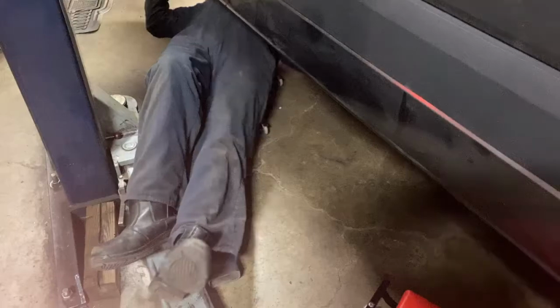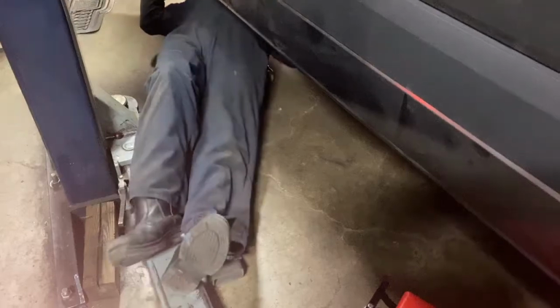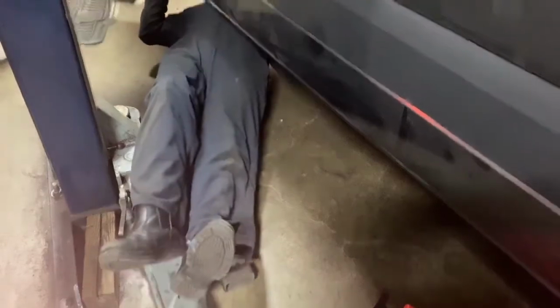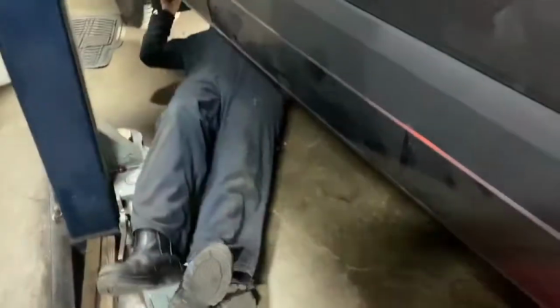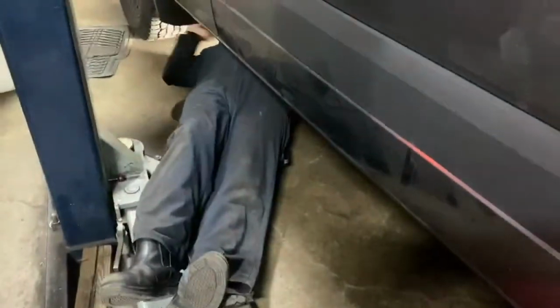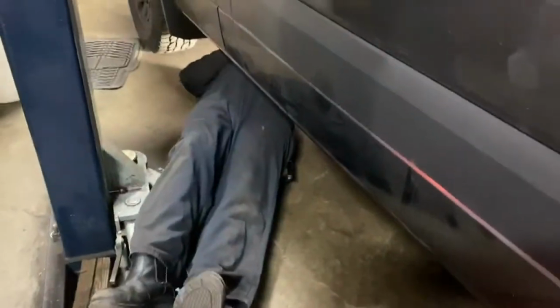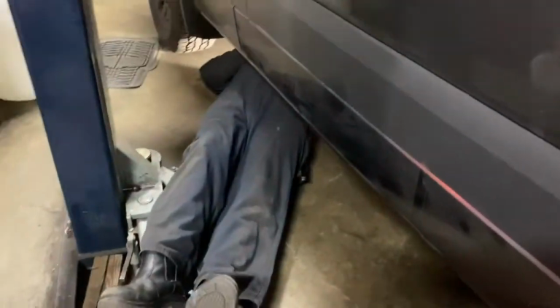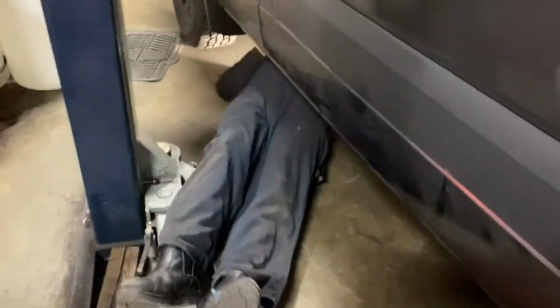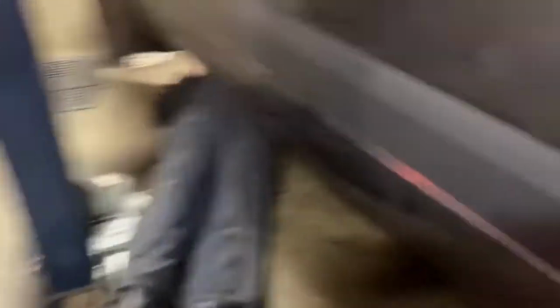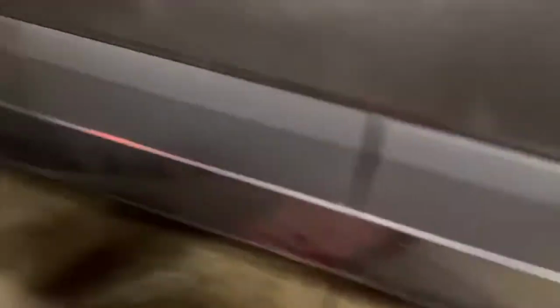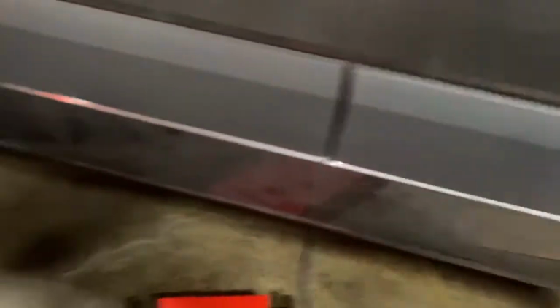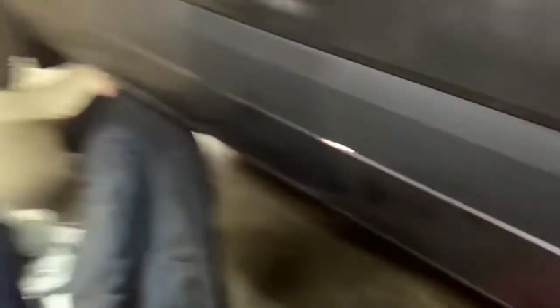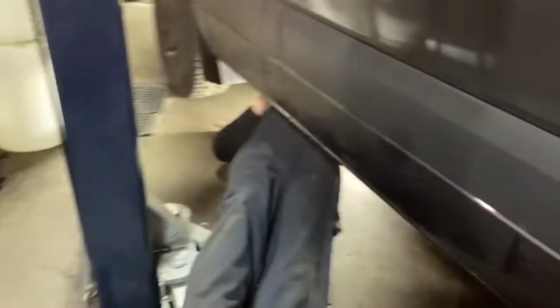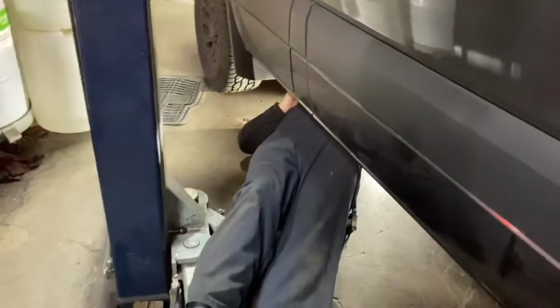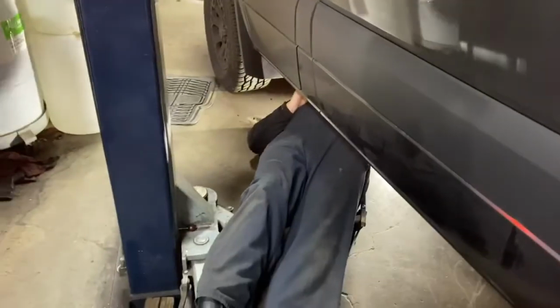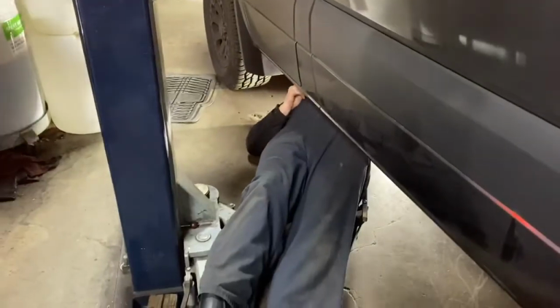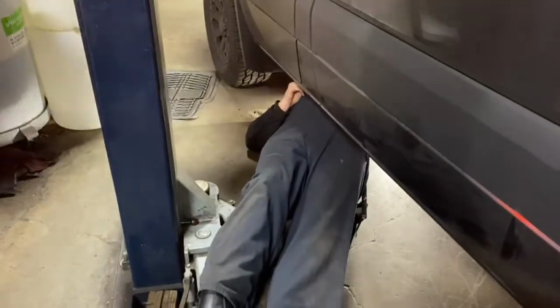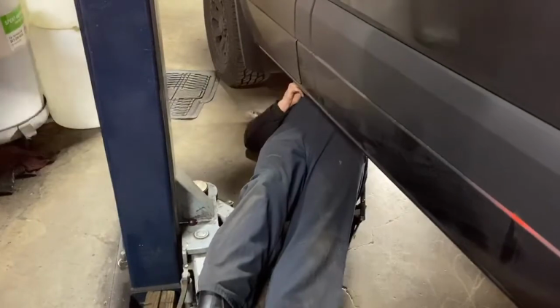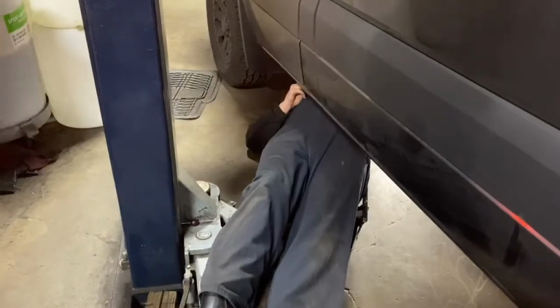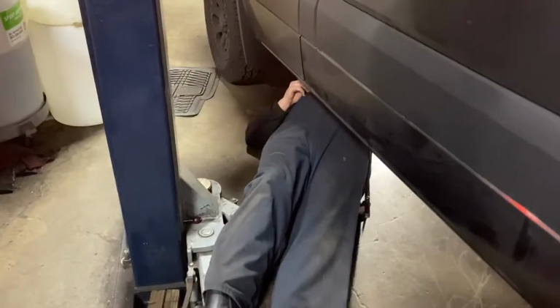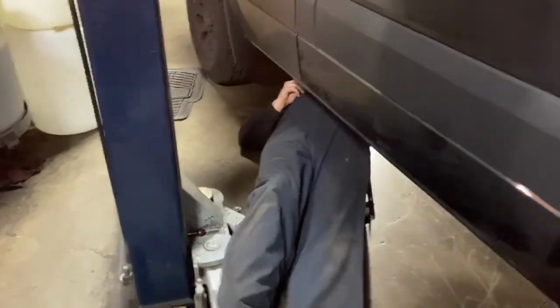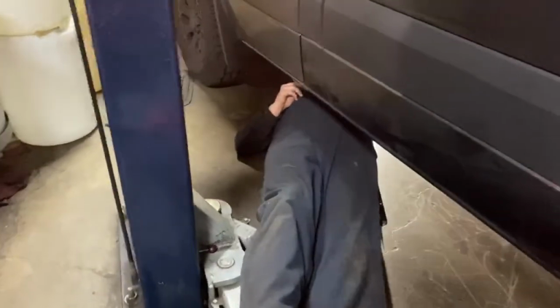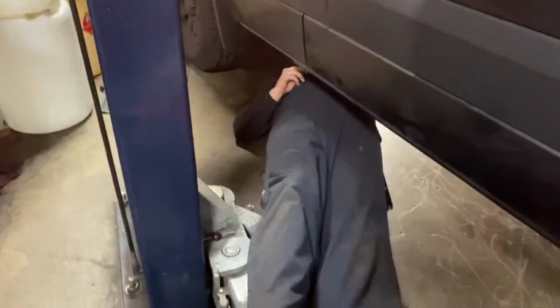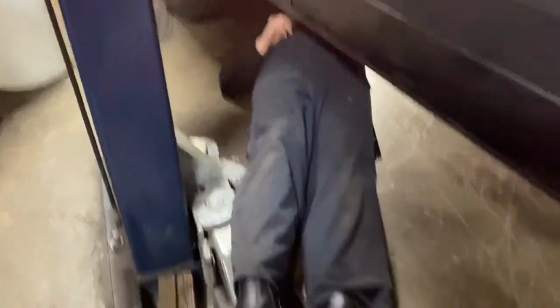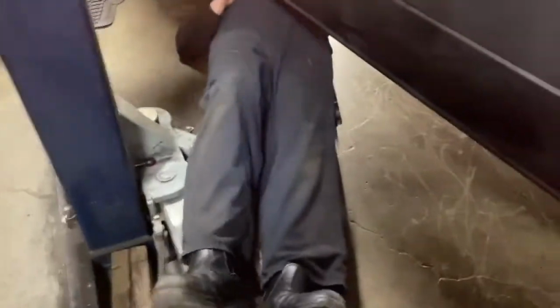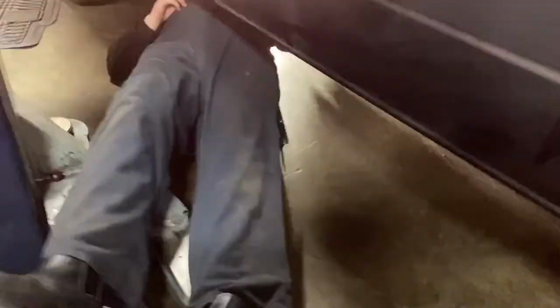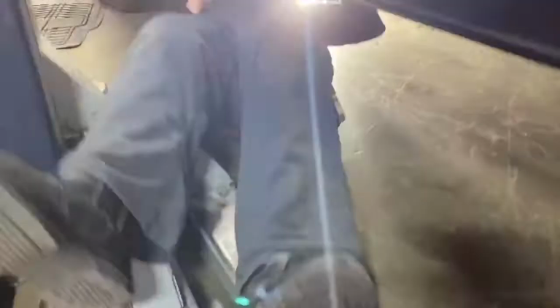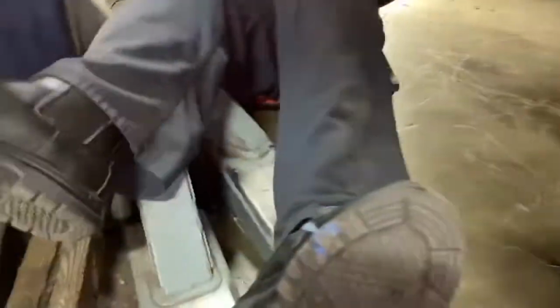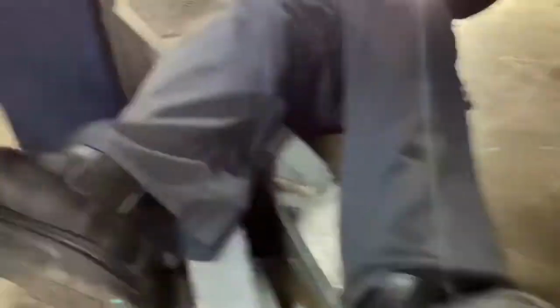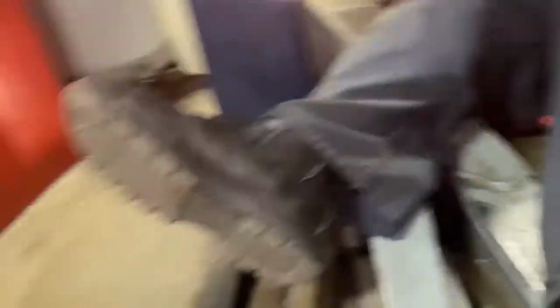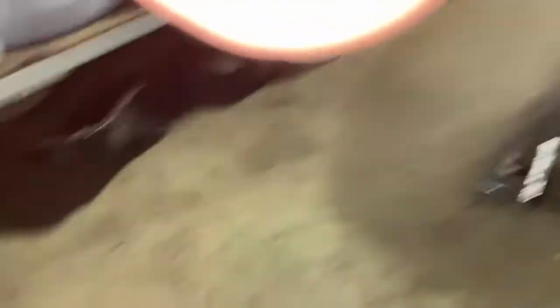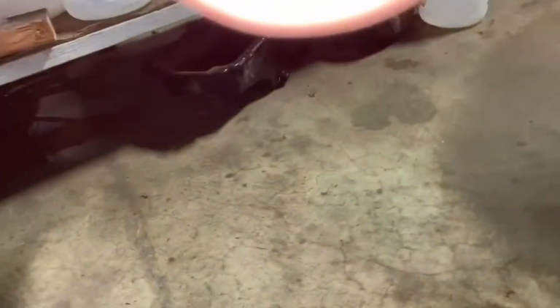Okay, we're doing the fuel lines from the tank to the tank. We're going underneath the Sprinter now.